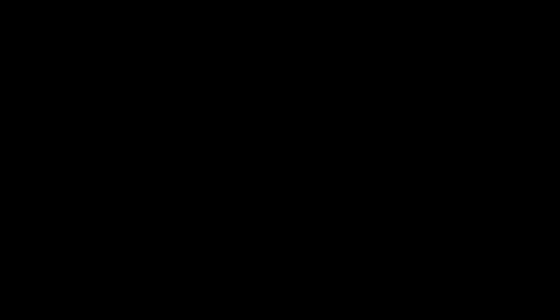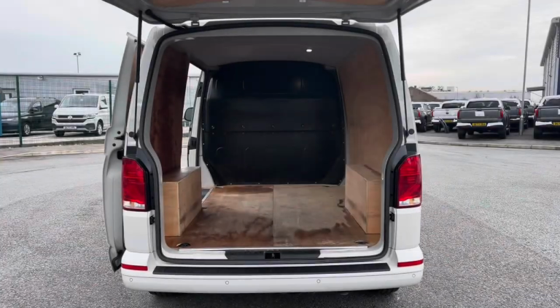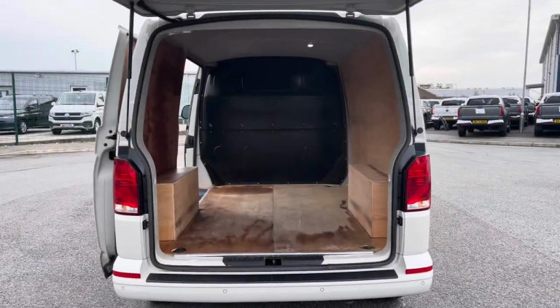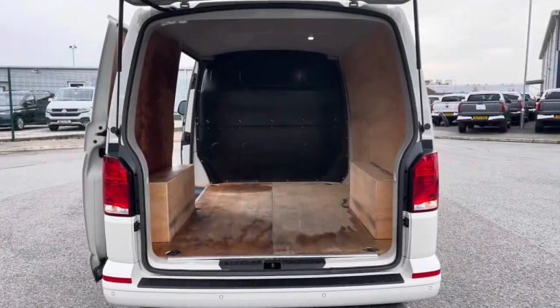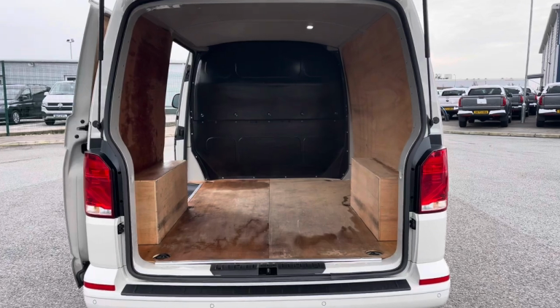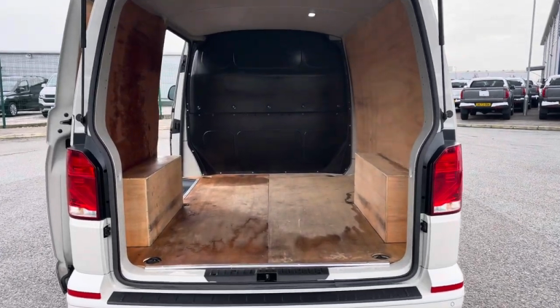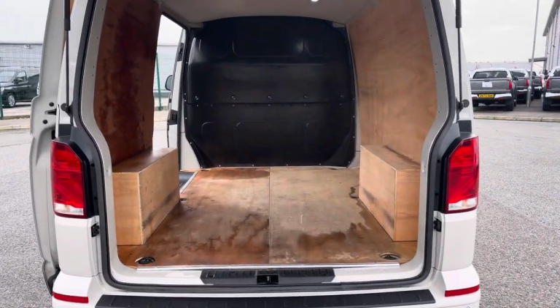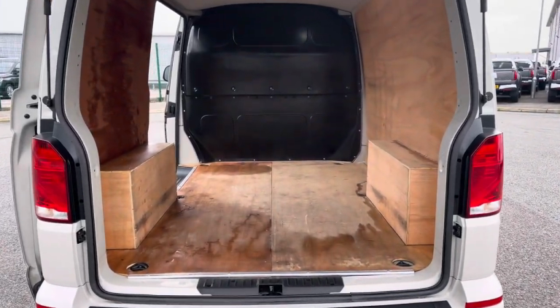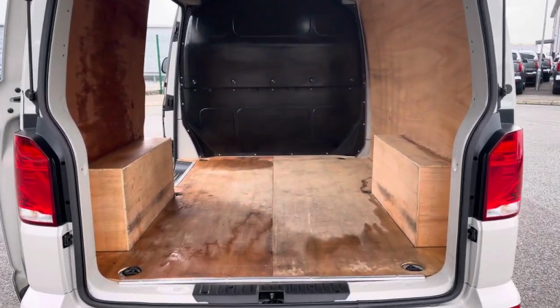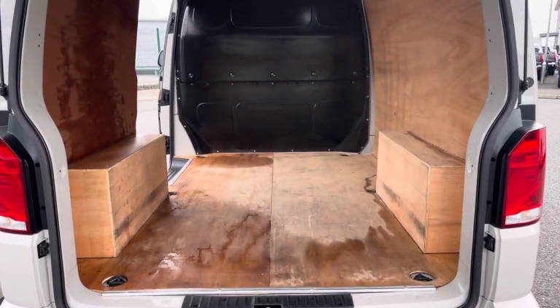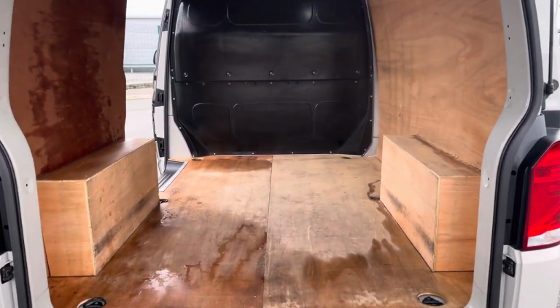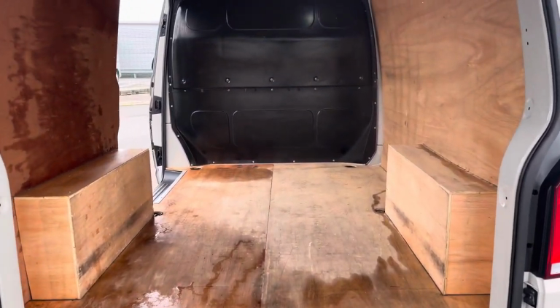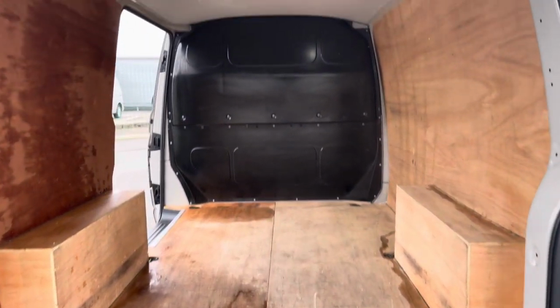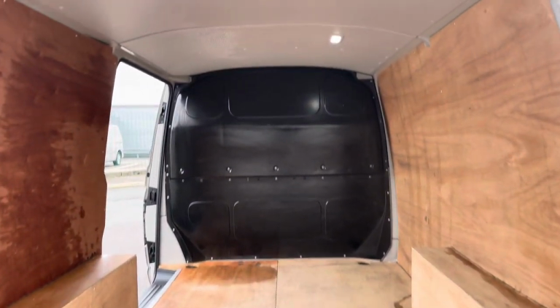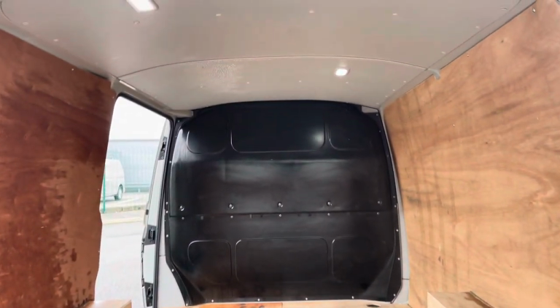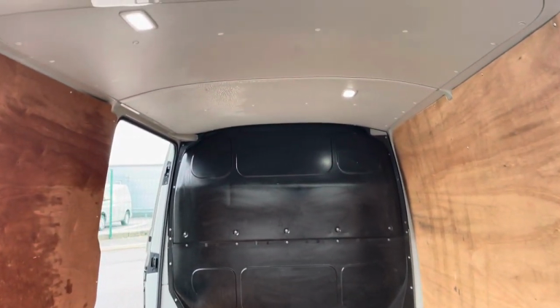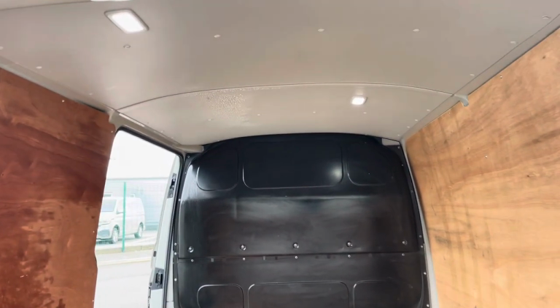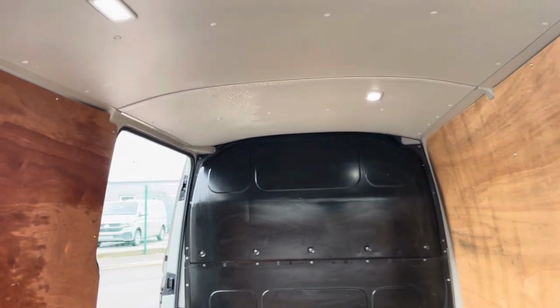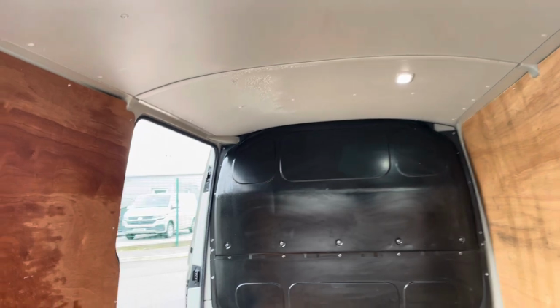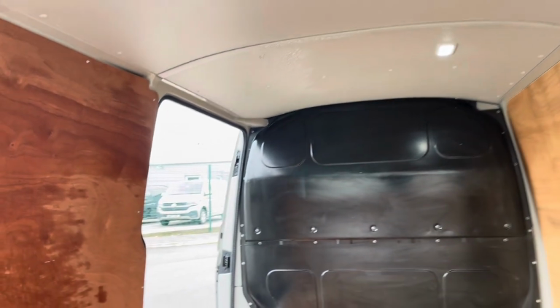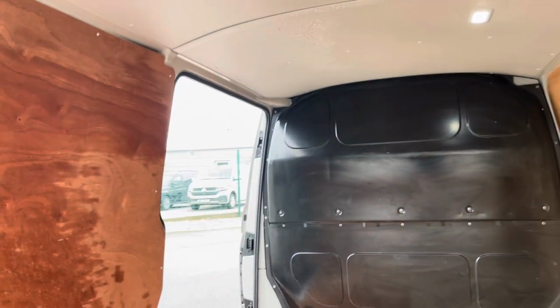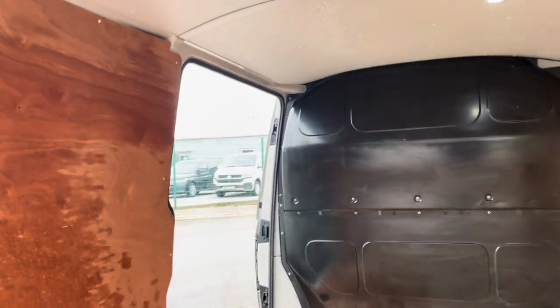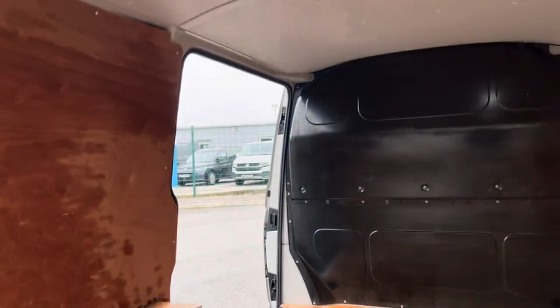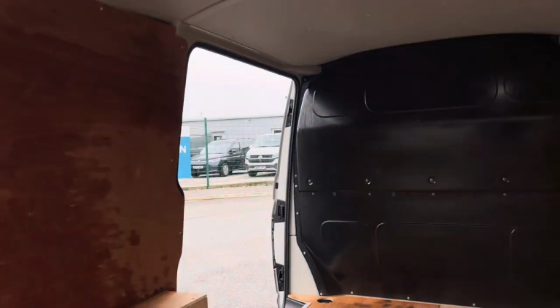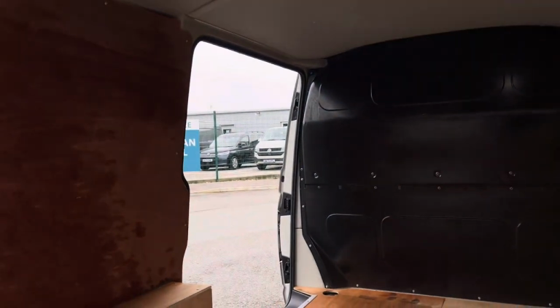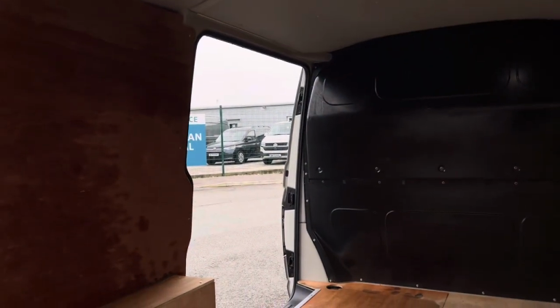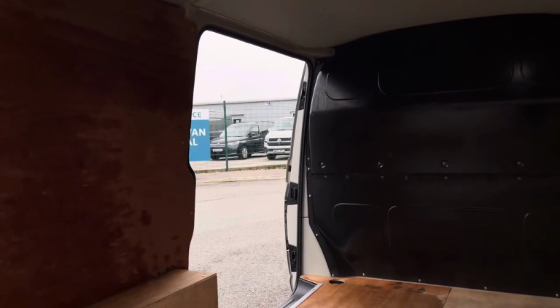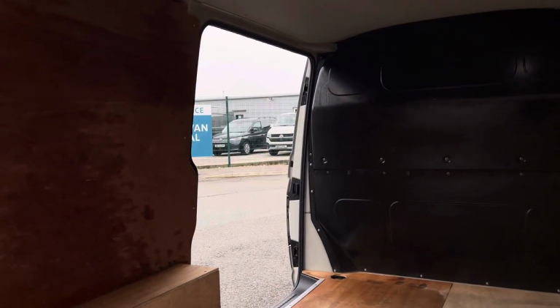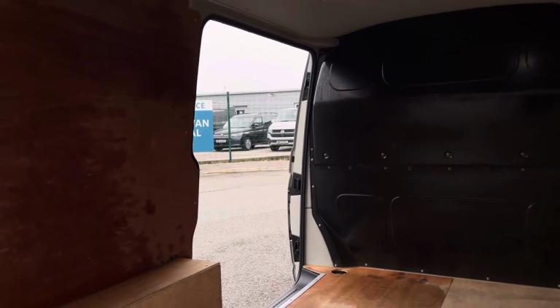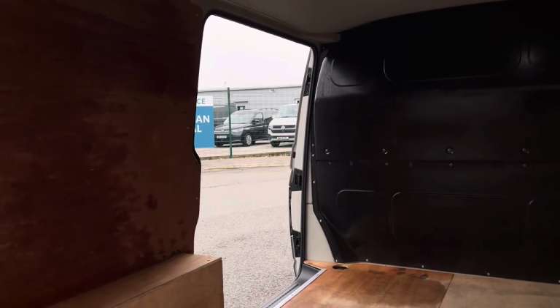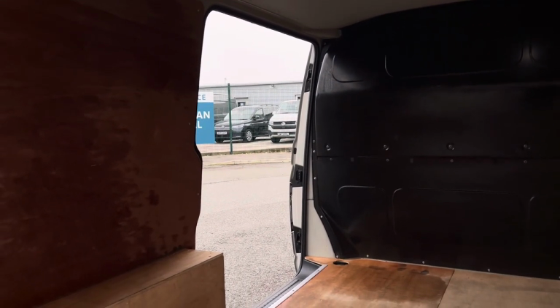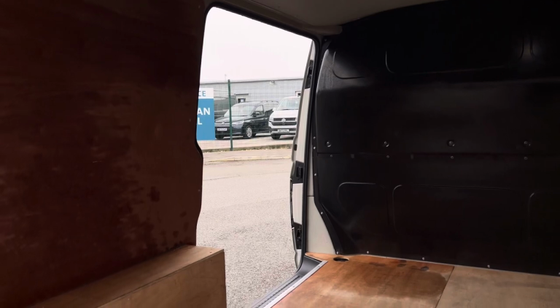Opening up the tailgate will reveal a very spacious ply-lined interior, which comes complete with lashing rings around the edges for load restraints, and lighting in the ceiling for added visibility. You'll also benefit from a sliding panel door providing easy access in and out of the load area.